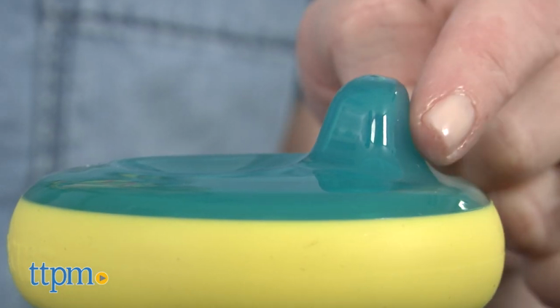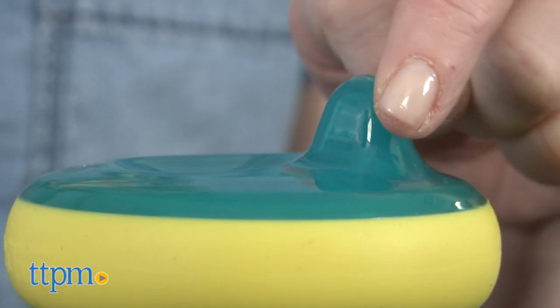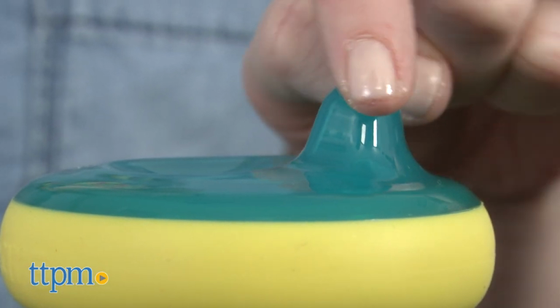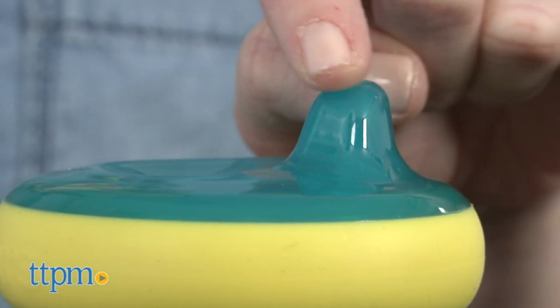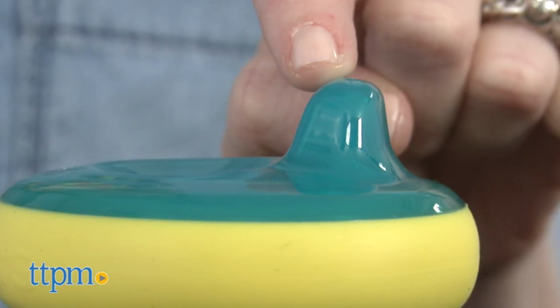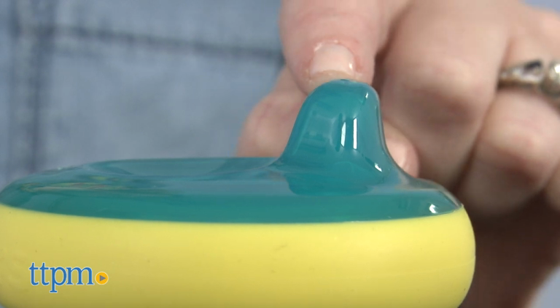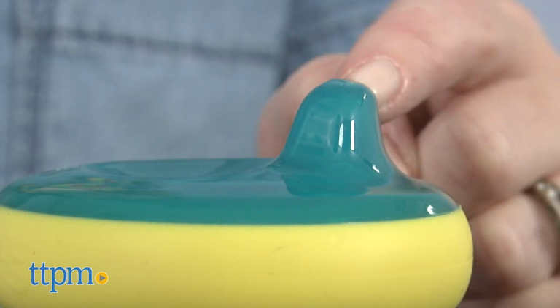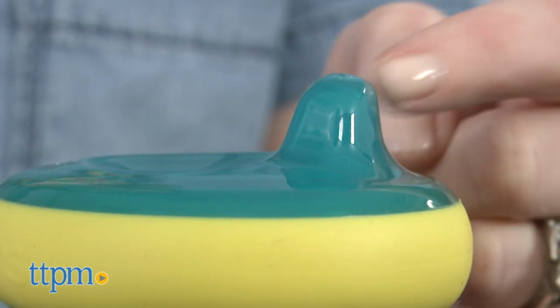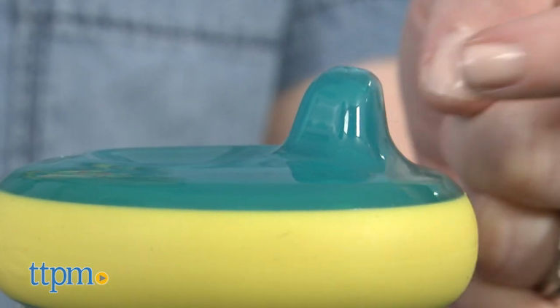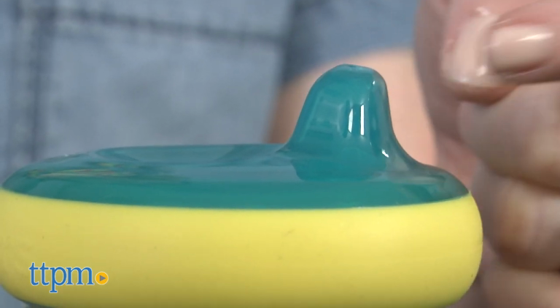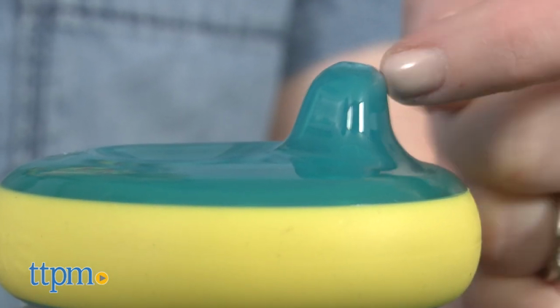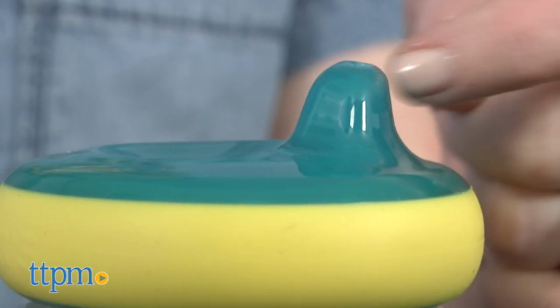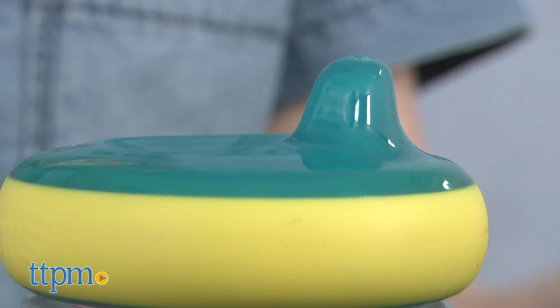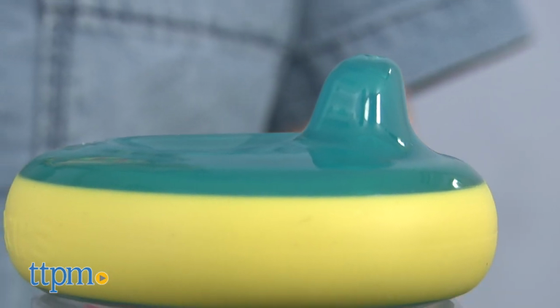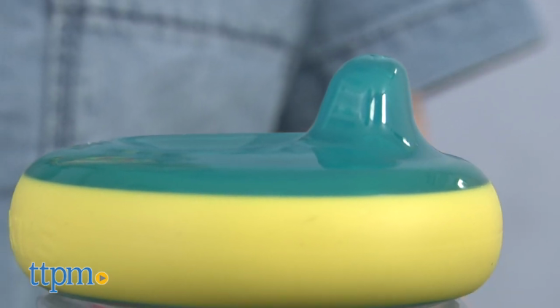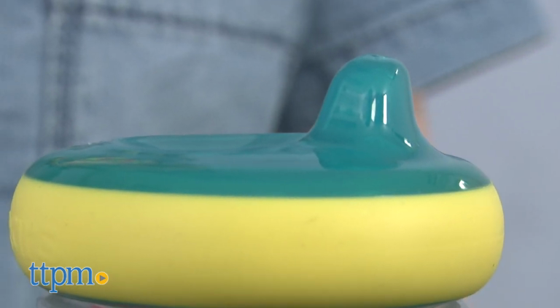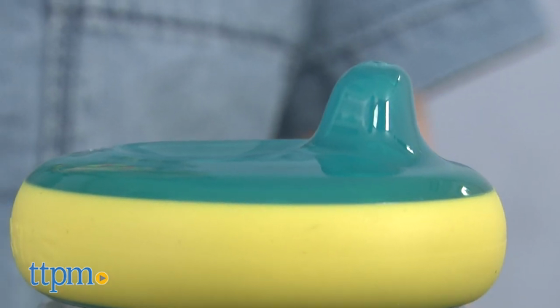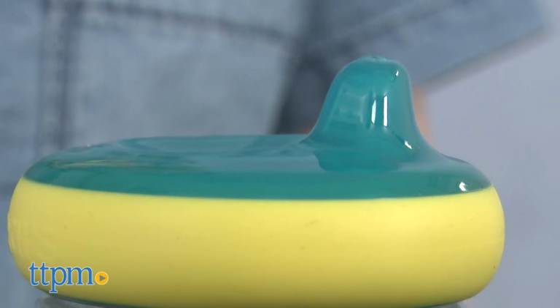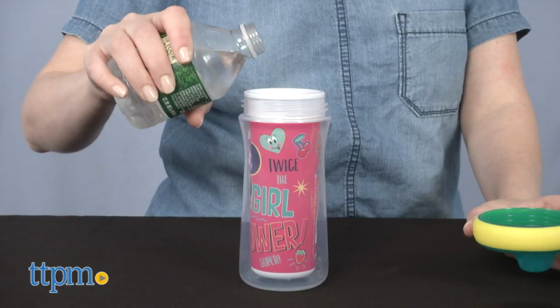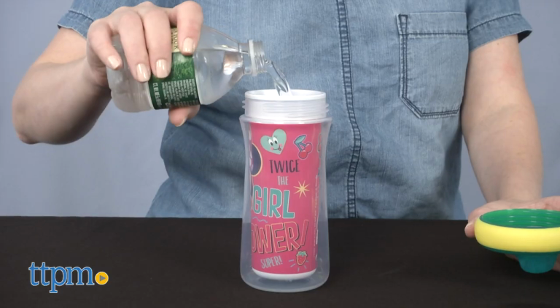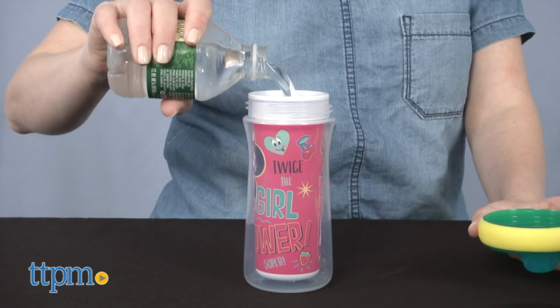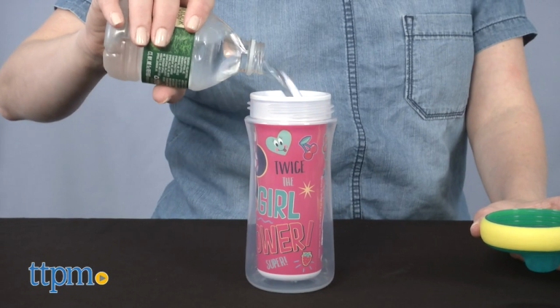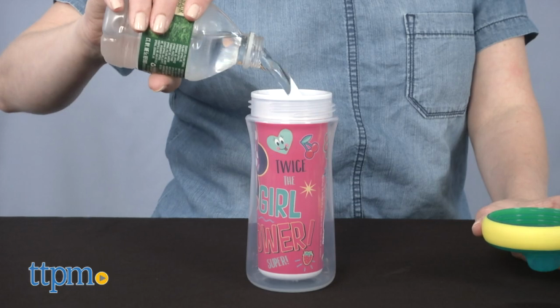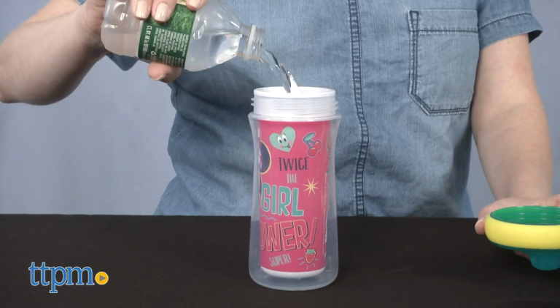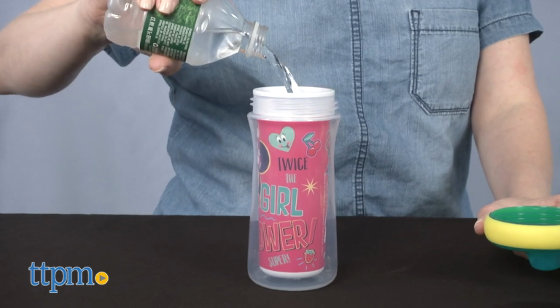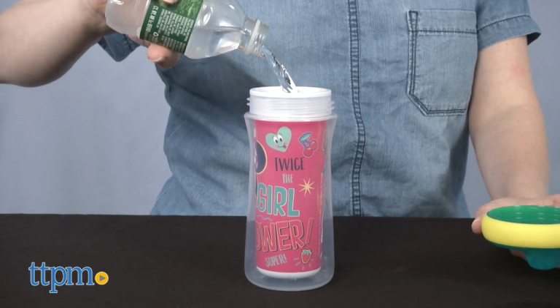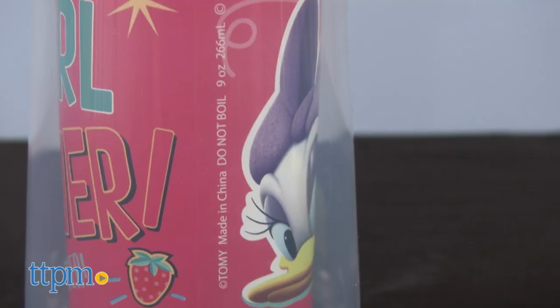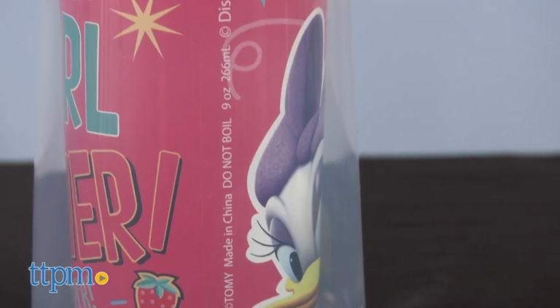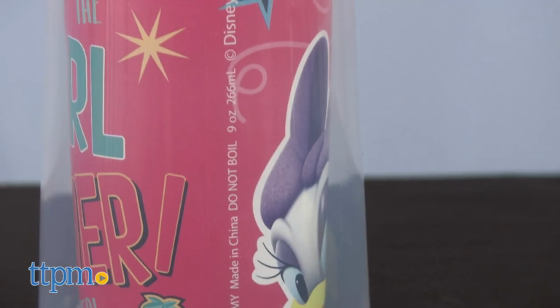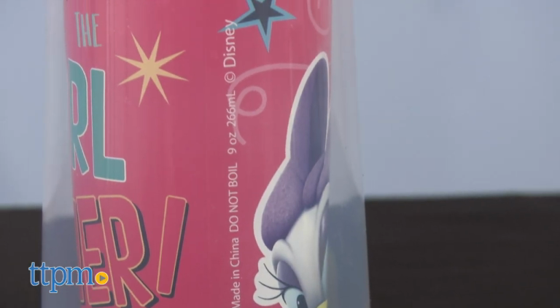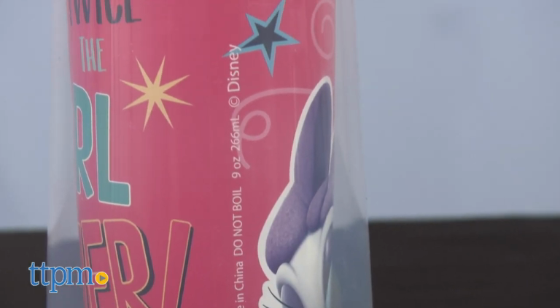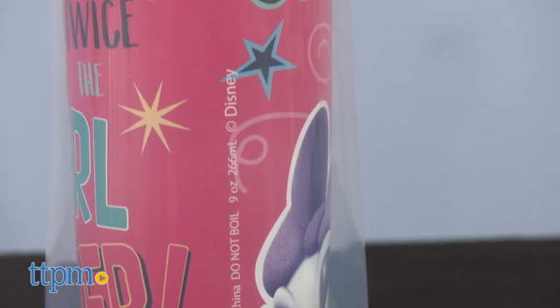These sippy cups have a hard, bite-resistant spout that helps a child transition to an open cup. Each cup holds 9 ounces, and insulated walls keep drinks cooler for longer.